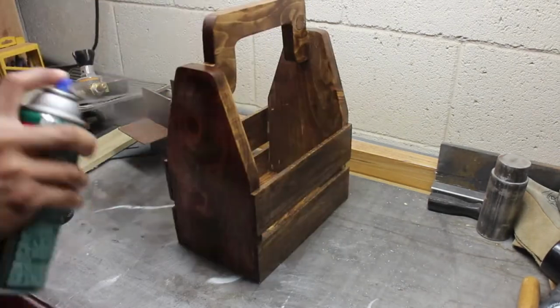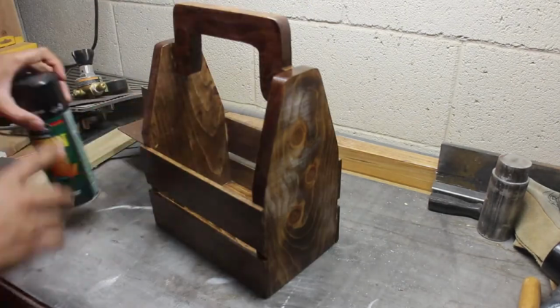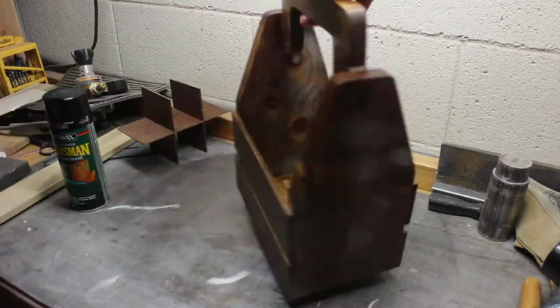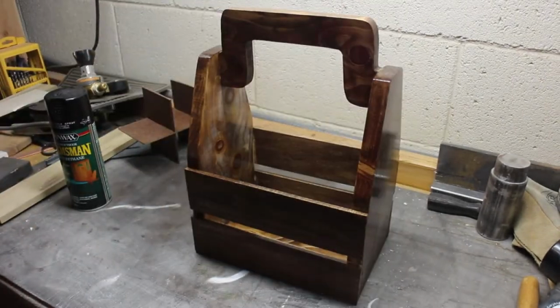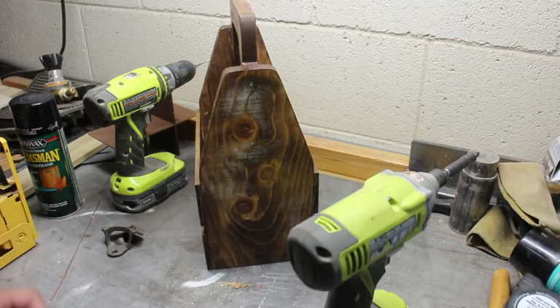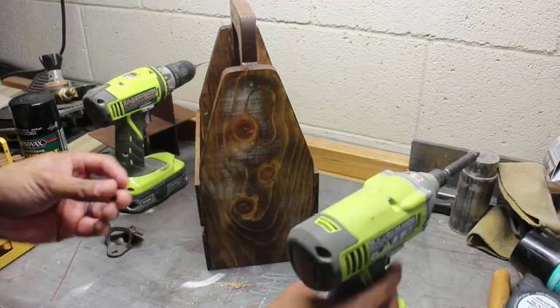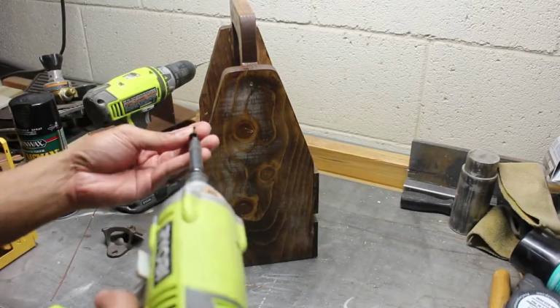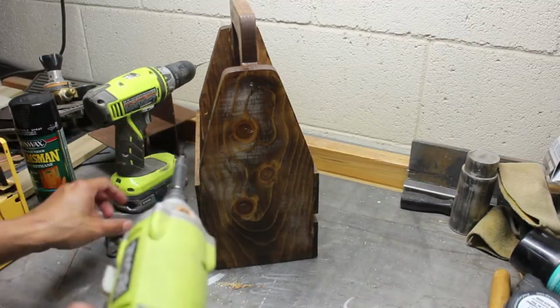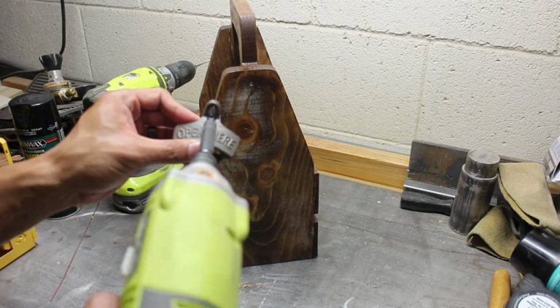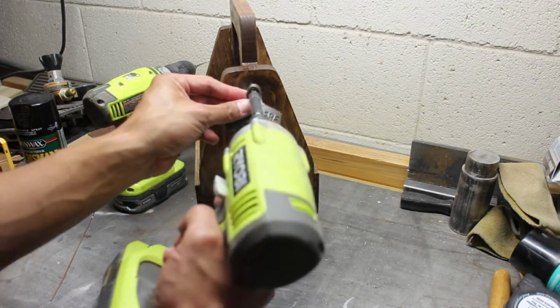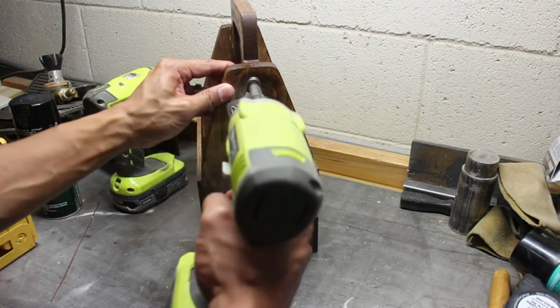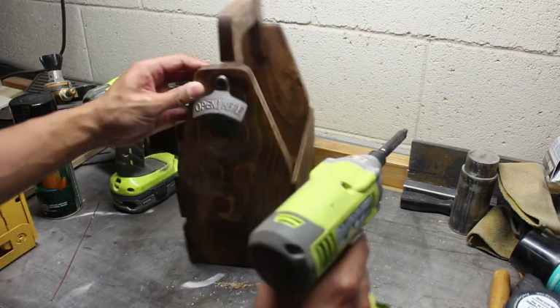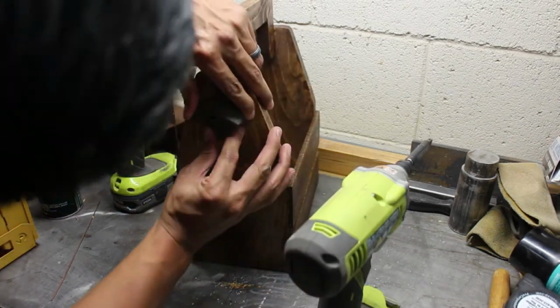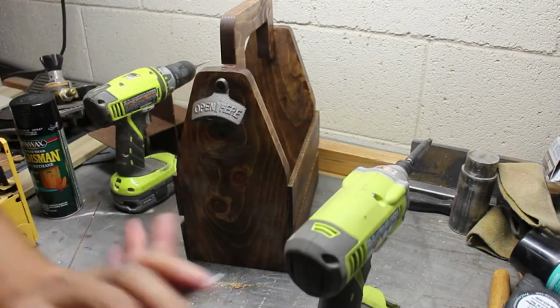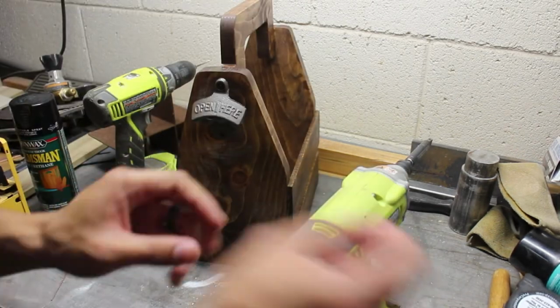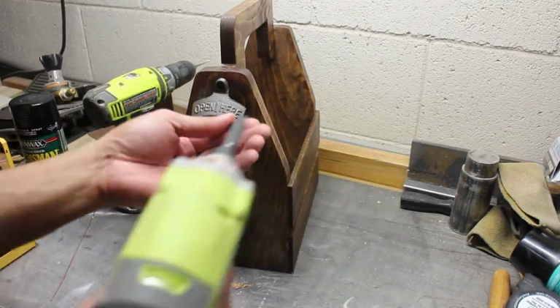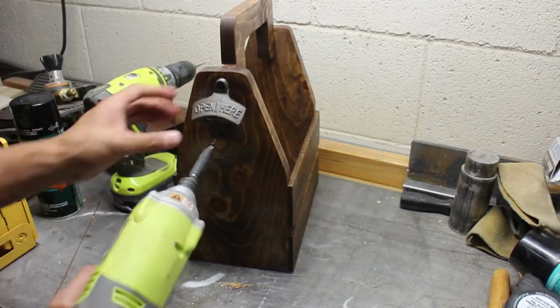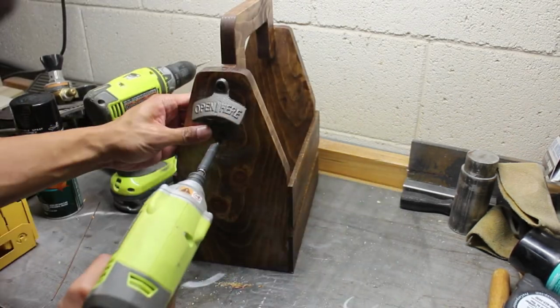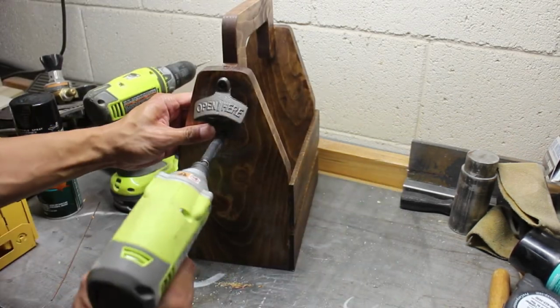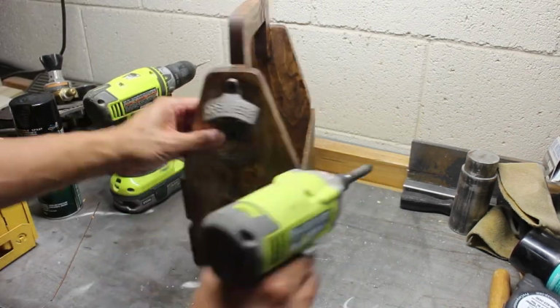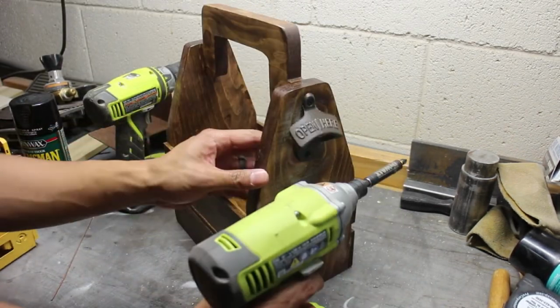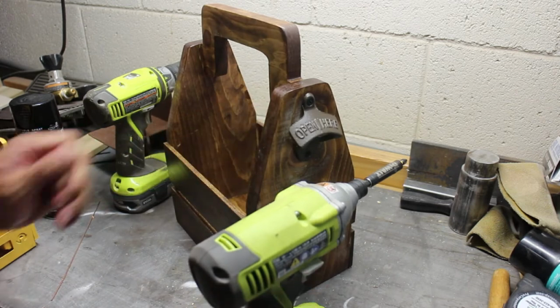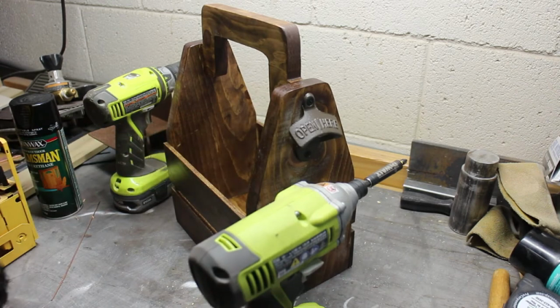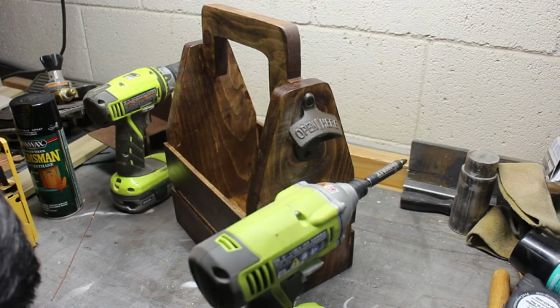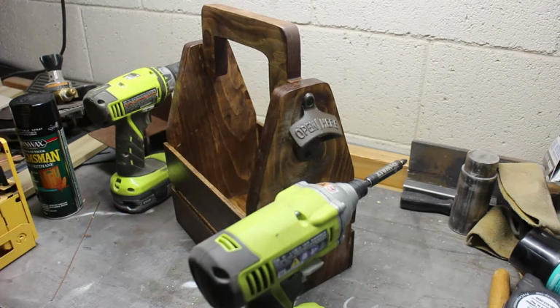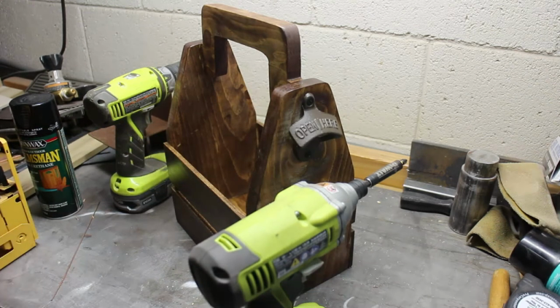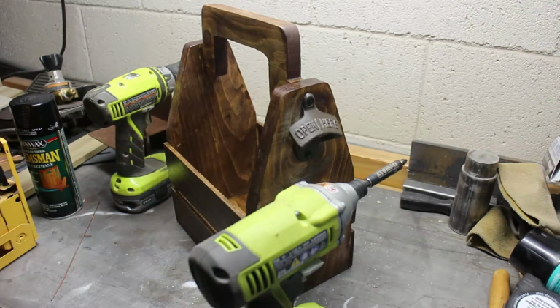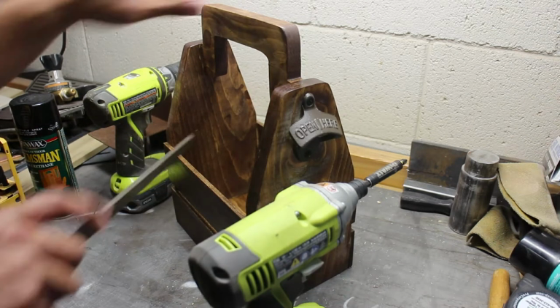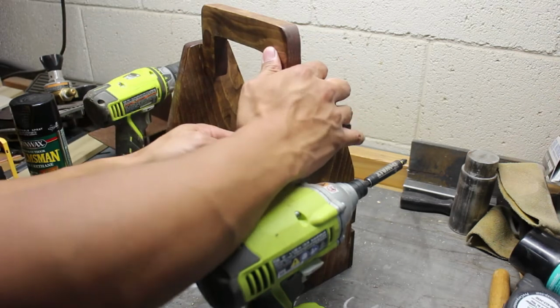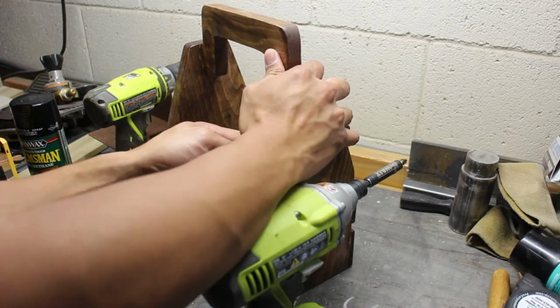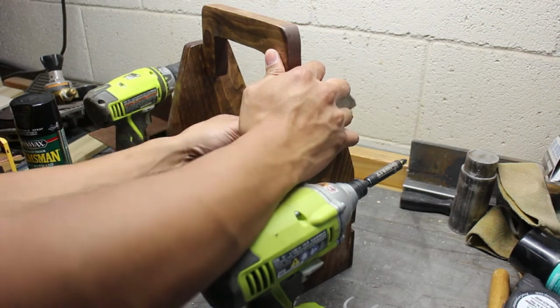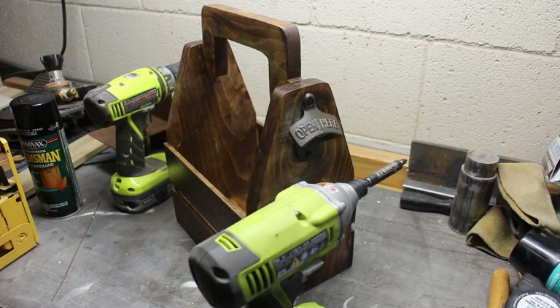After applying a coat of polyurethane and letting it dry, it was now the final part — actually adding the bottle opener. I'll put an Amazon link in the description where you can buy one of these openers.